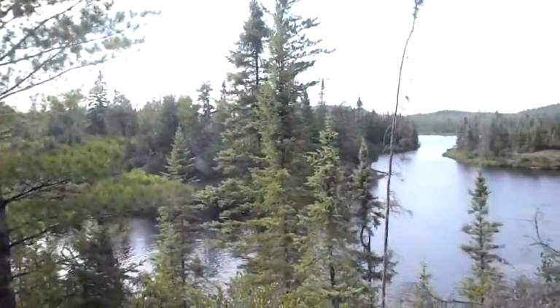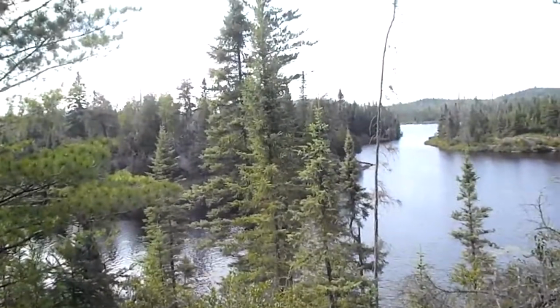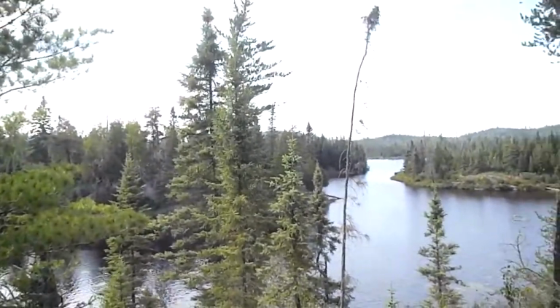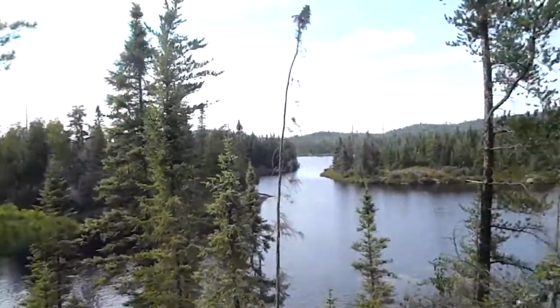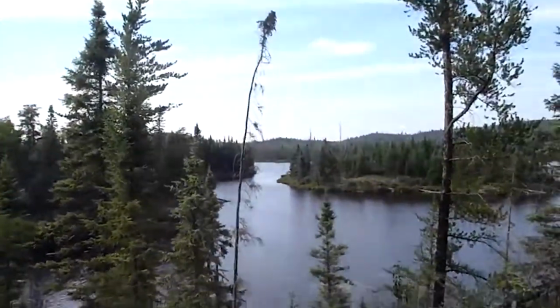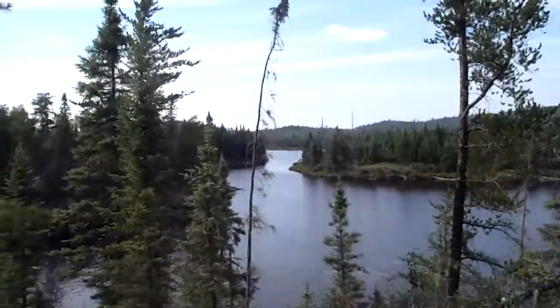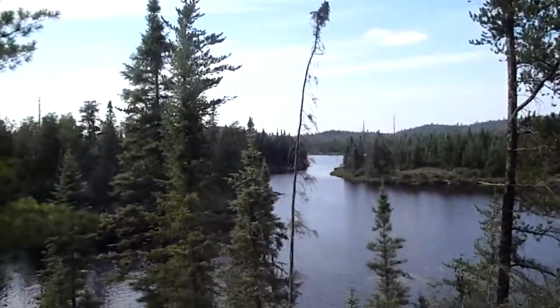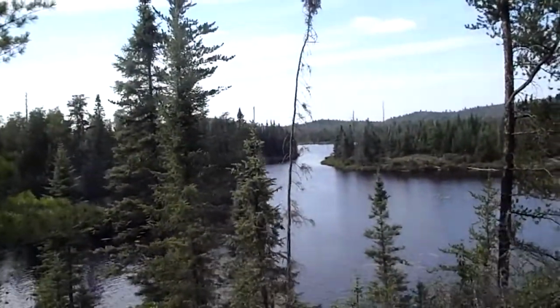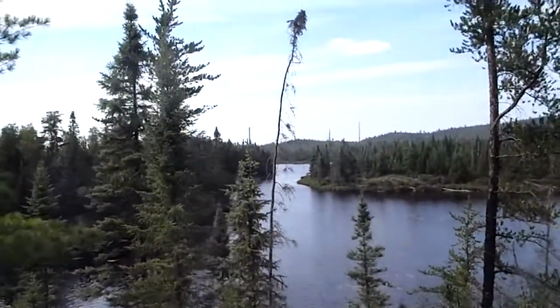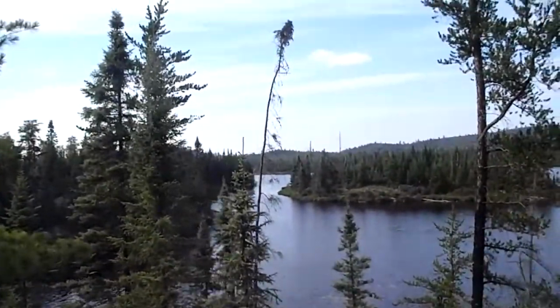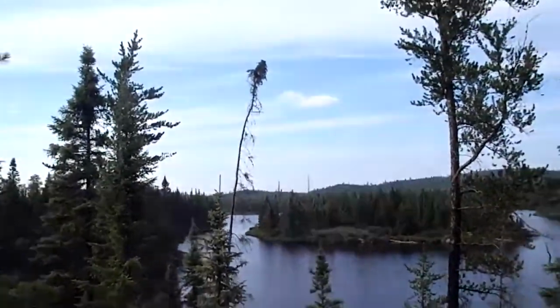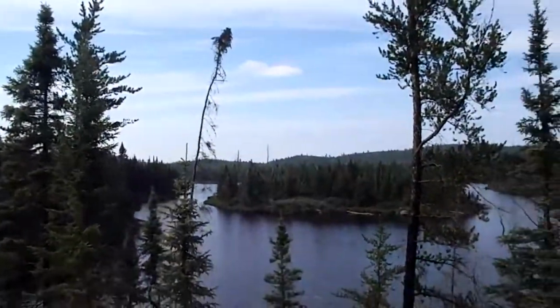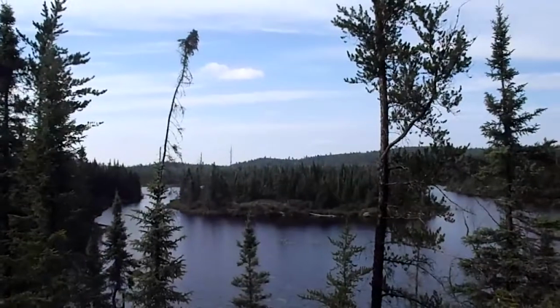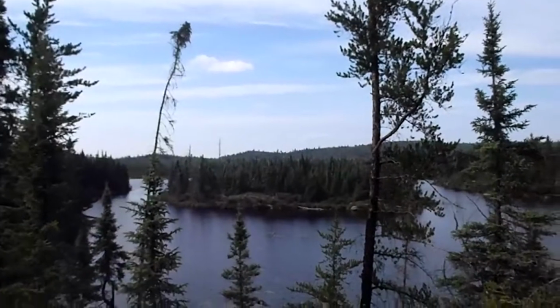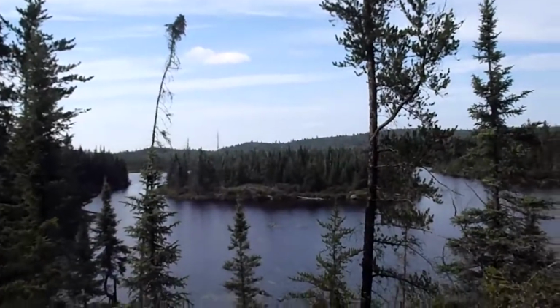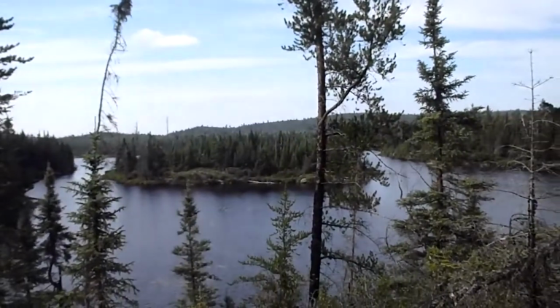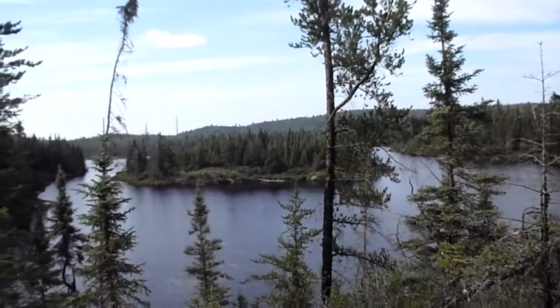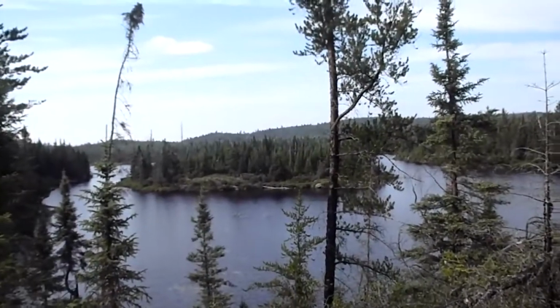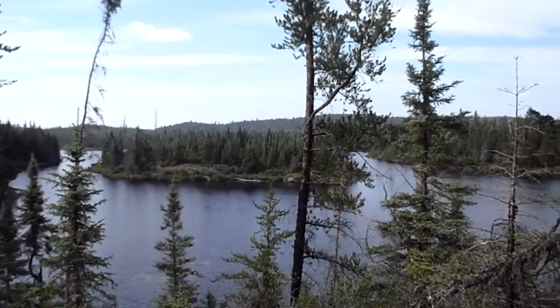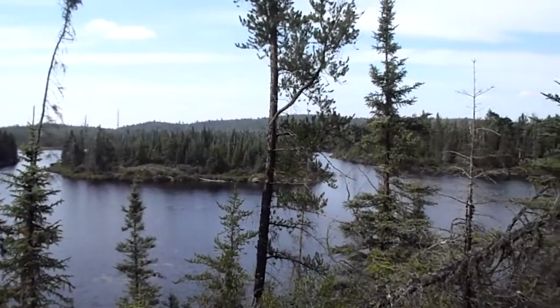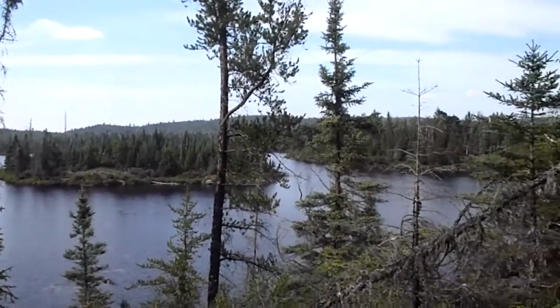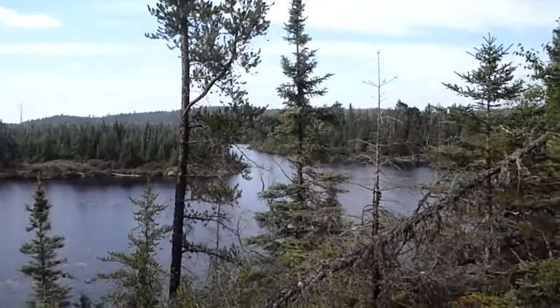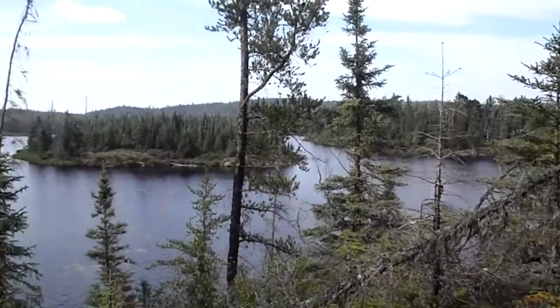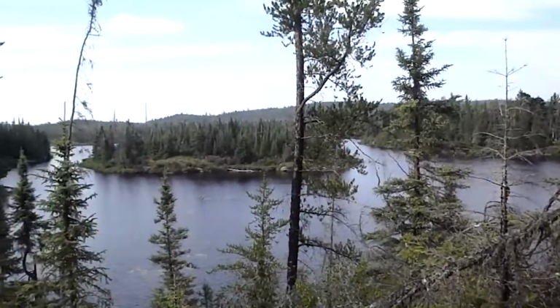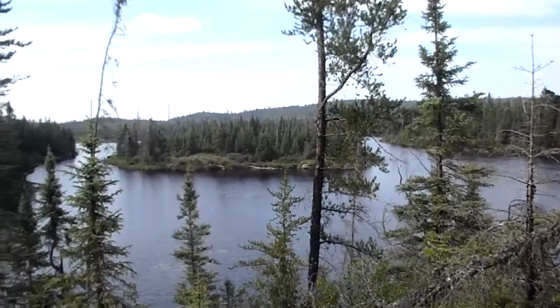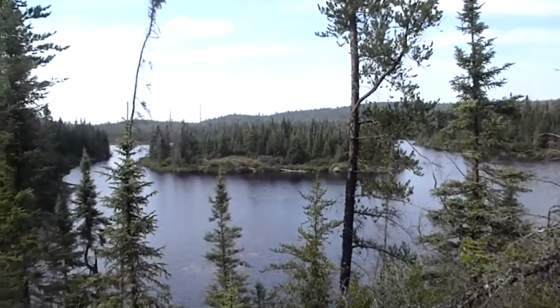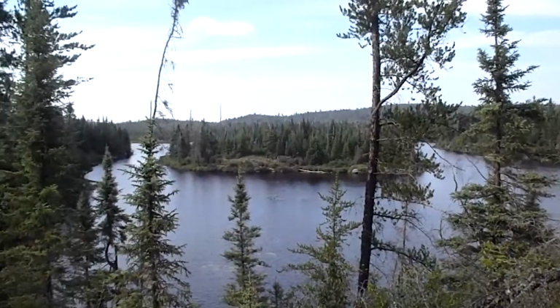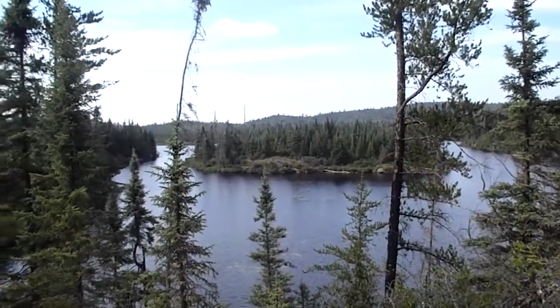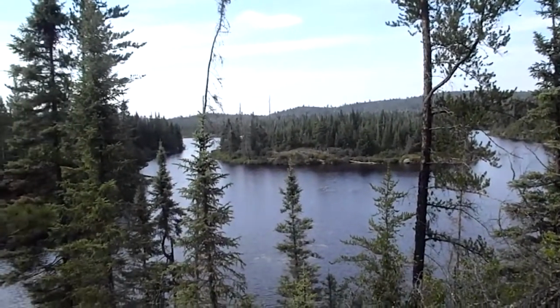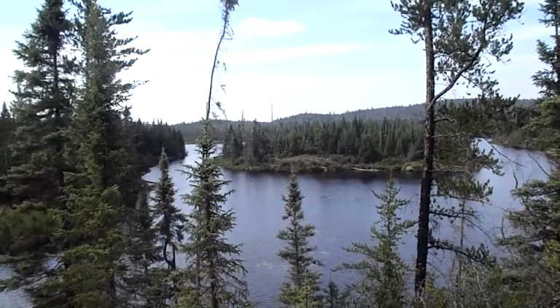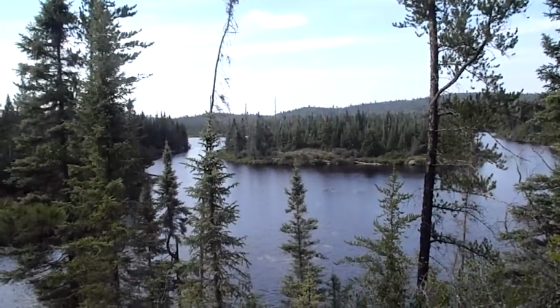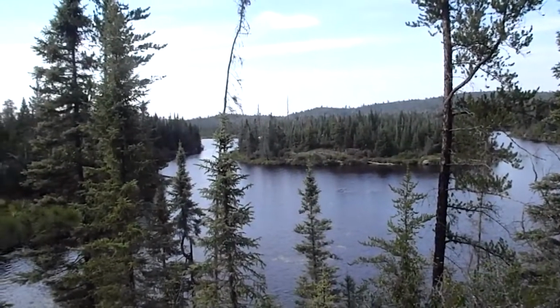There's a great view off this way. This is our dining room view — there's an island in the middle there. That's looking north on Sprig Lake. Really pretty lake in the Mugwump.